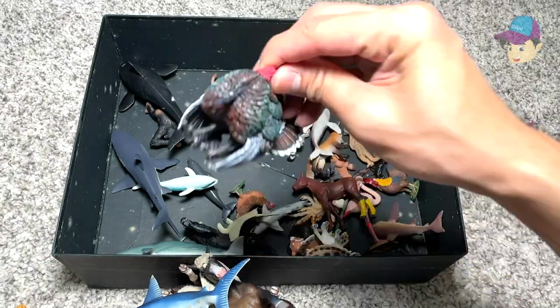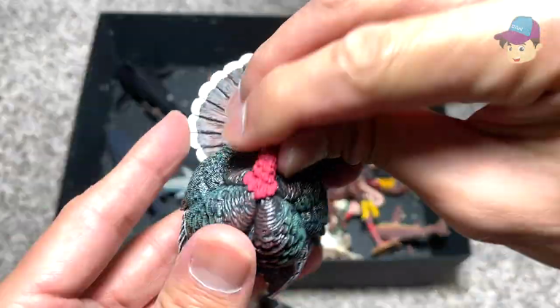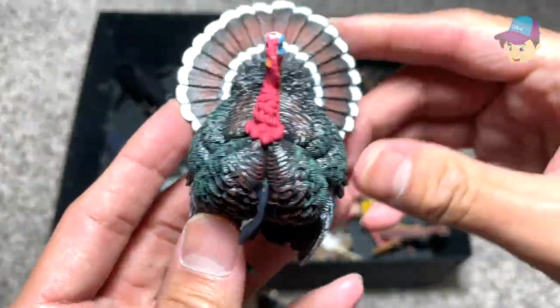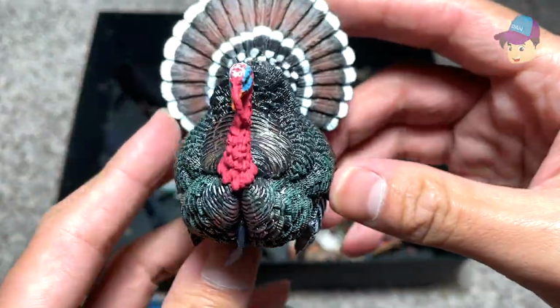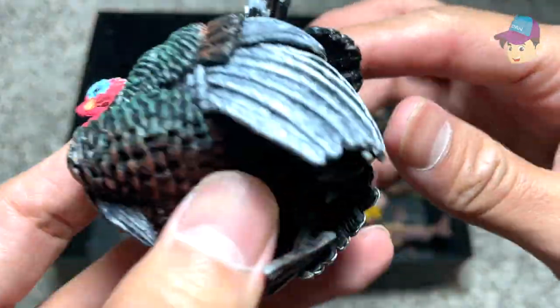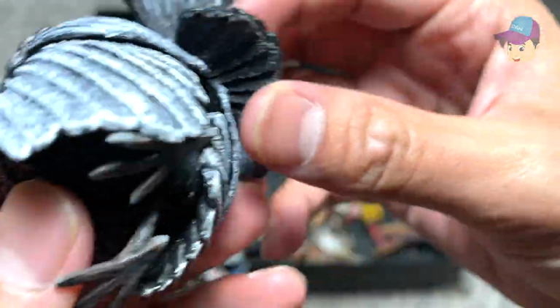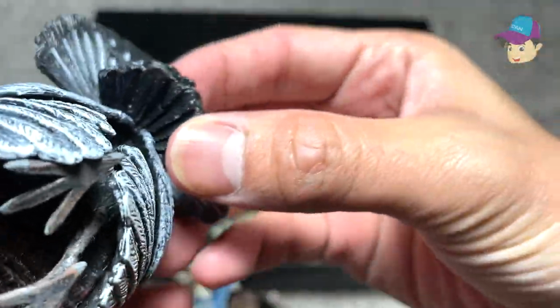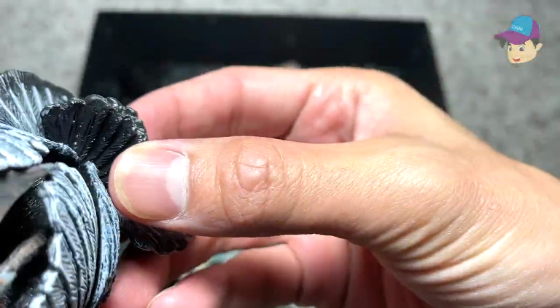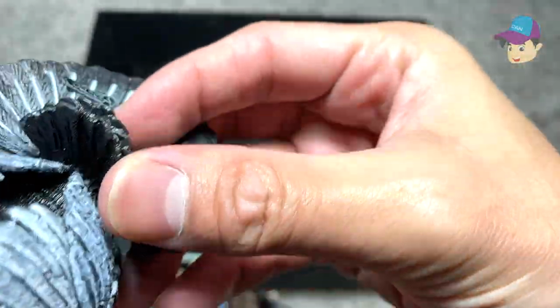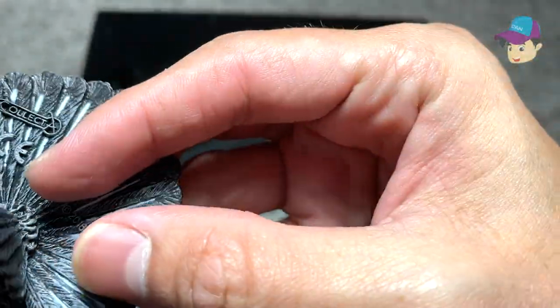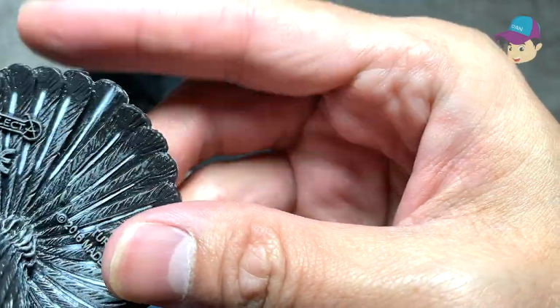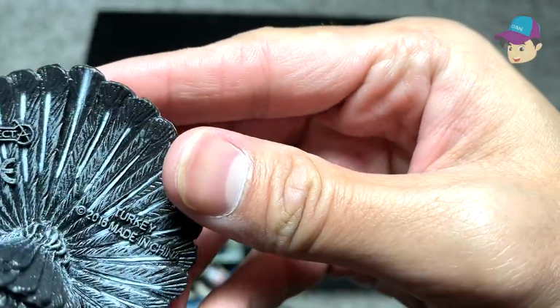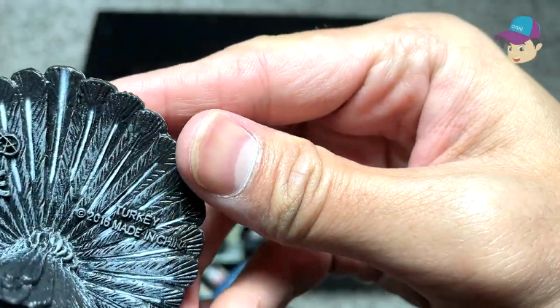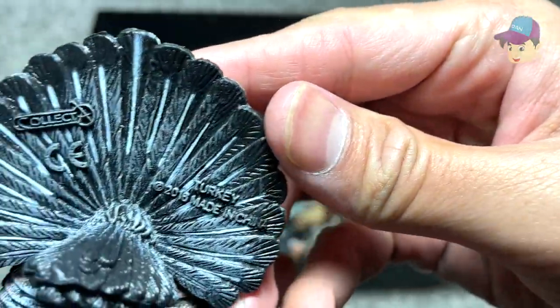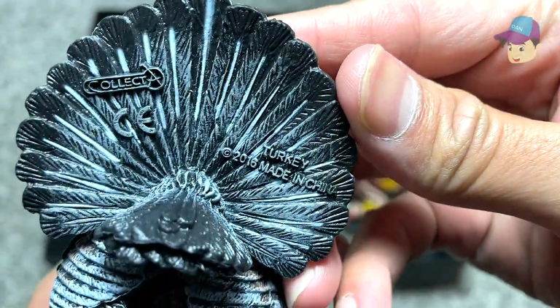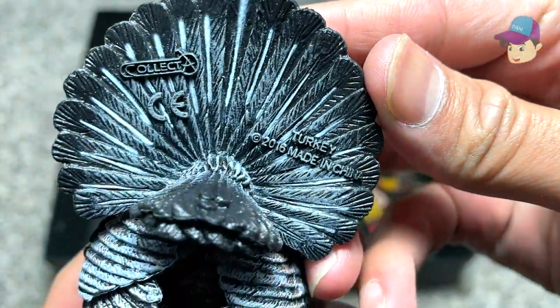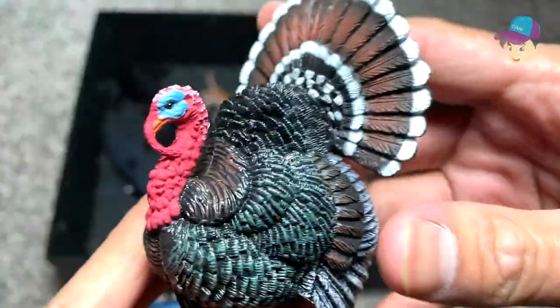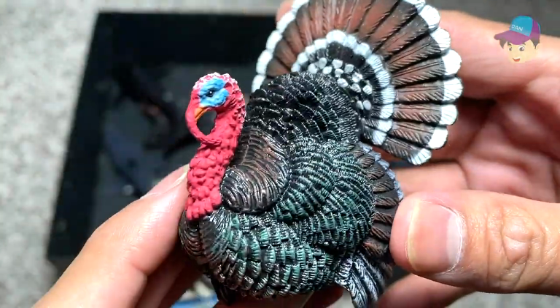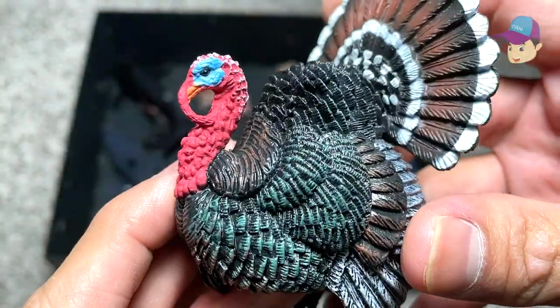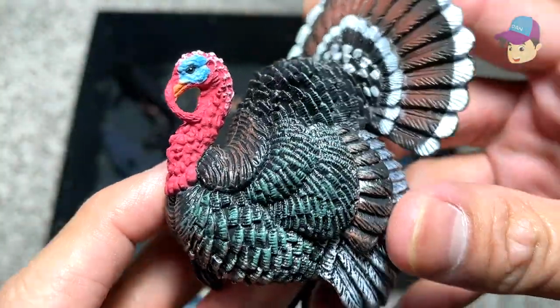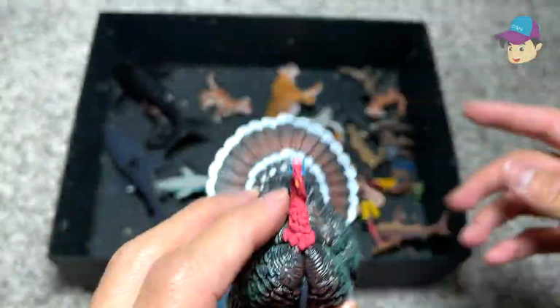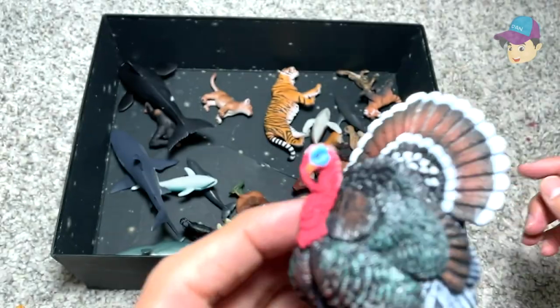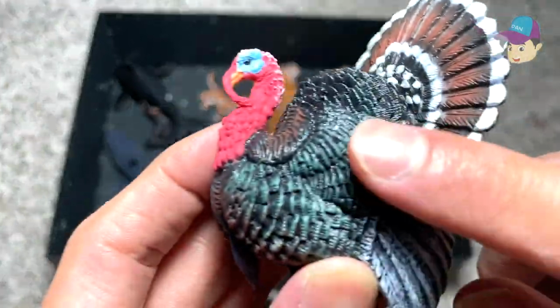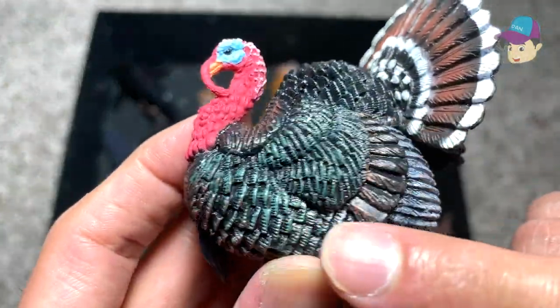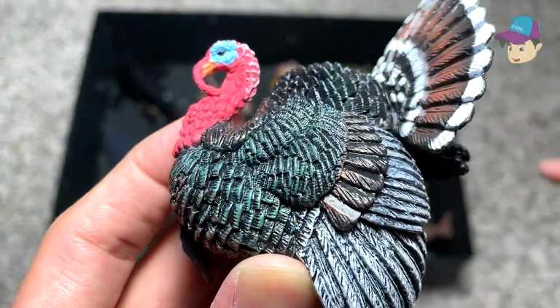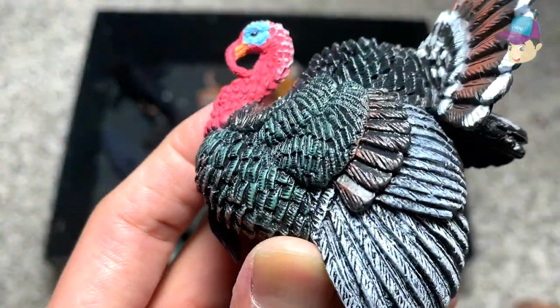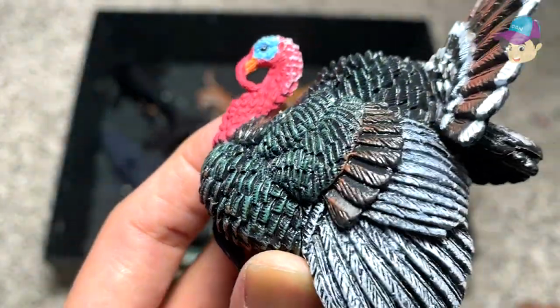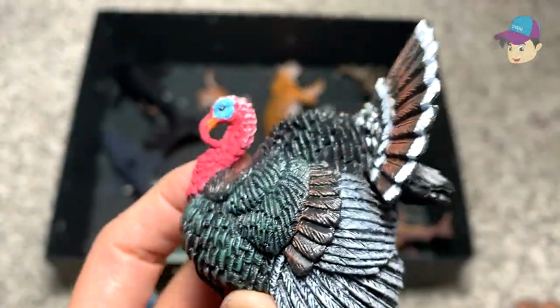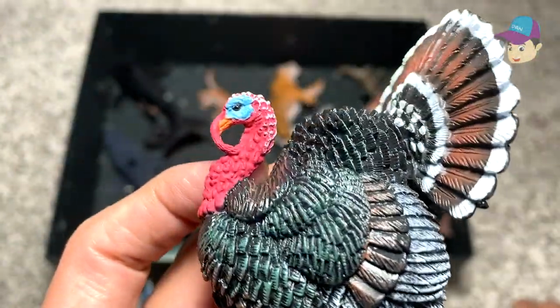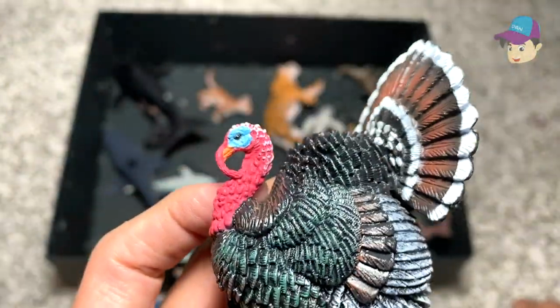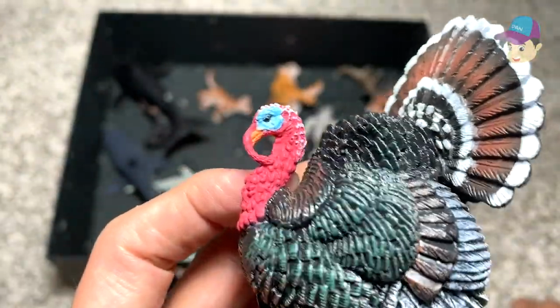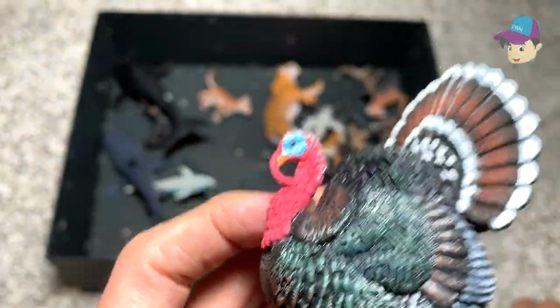And right over here I think we have a turkey. Let's check the name to see if we've got it right — yep, this is basically a turkey. There are many different layers of feathers, like primary feathers and secondary feathers.